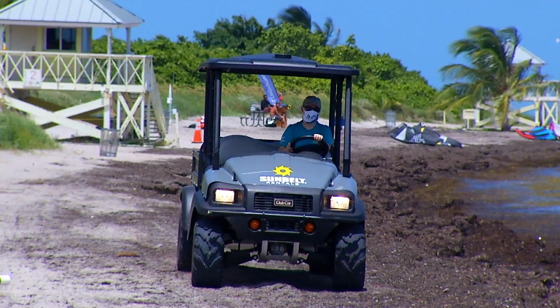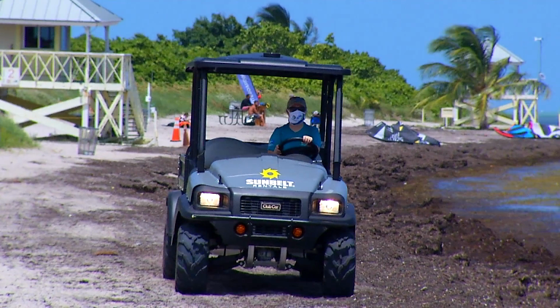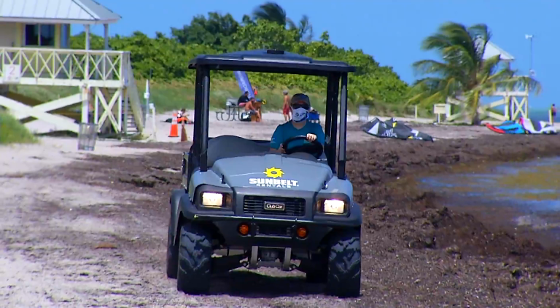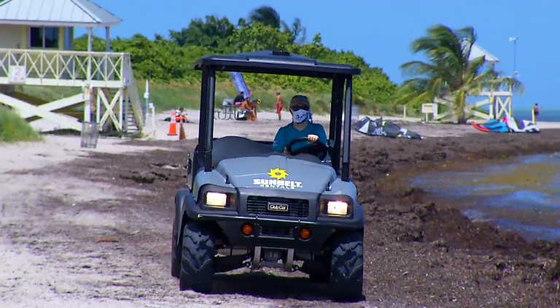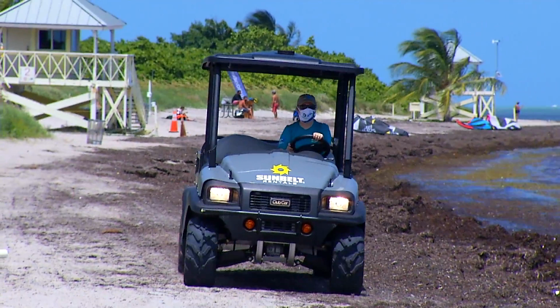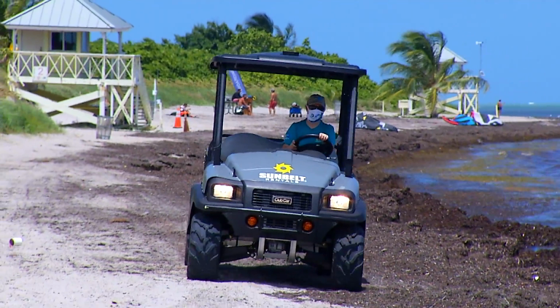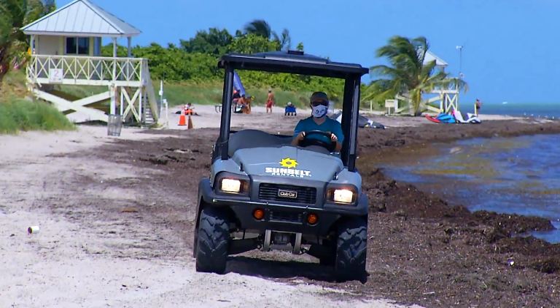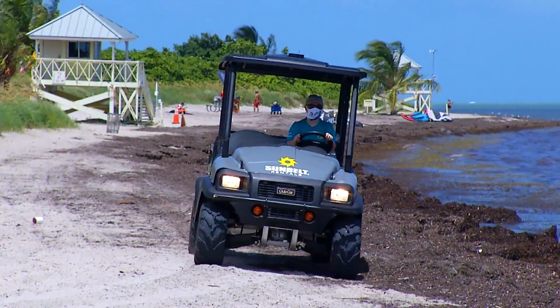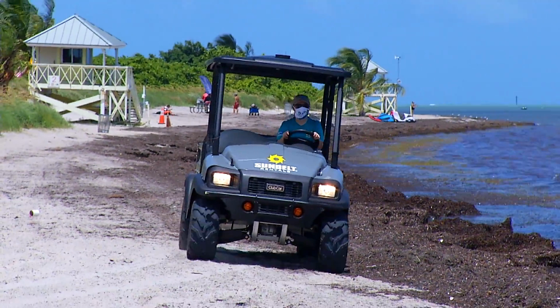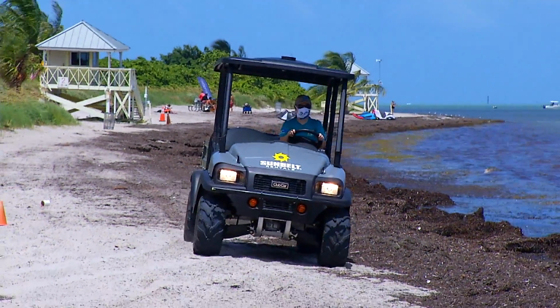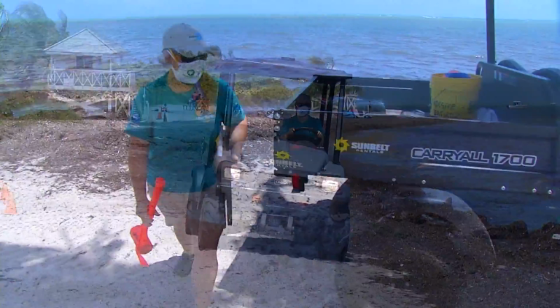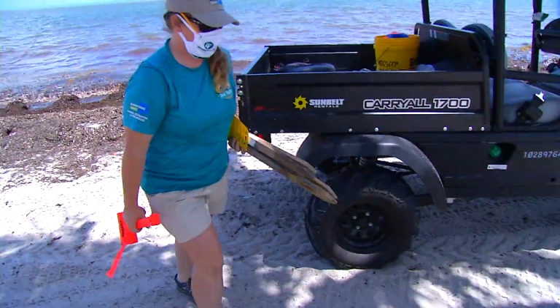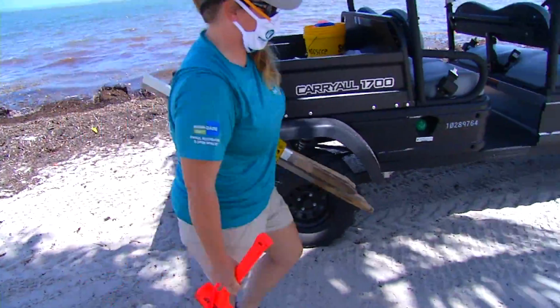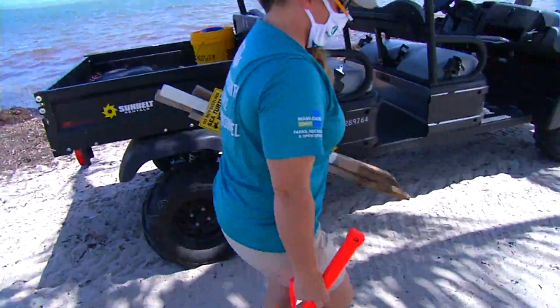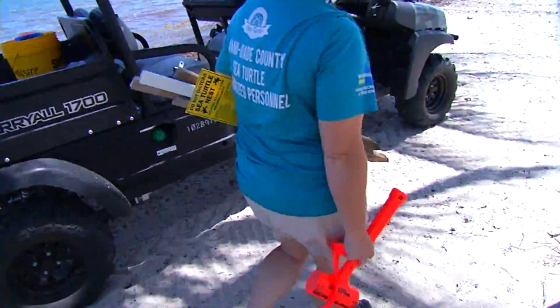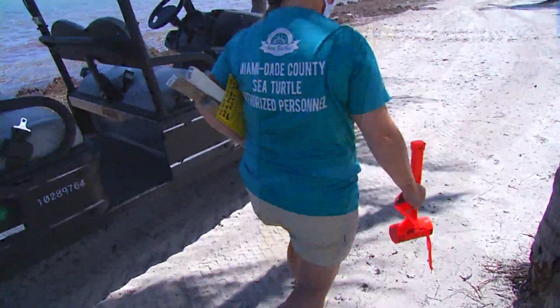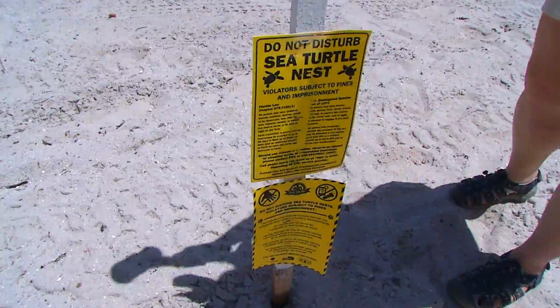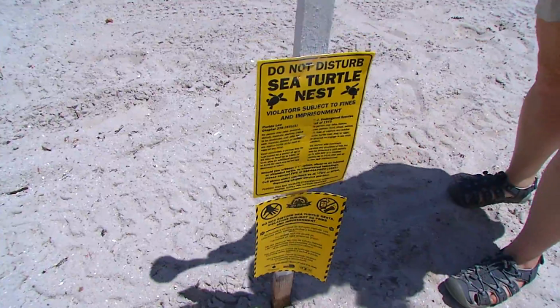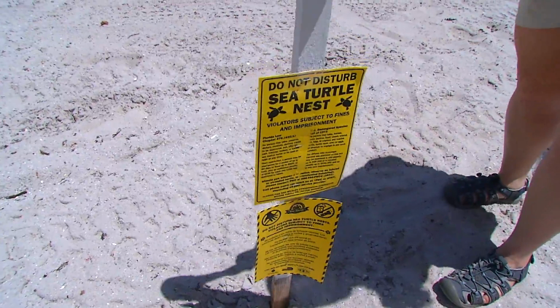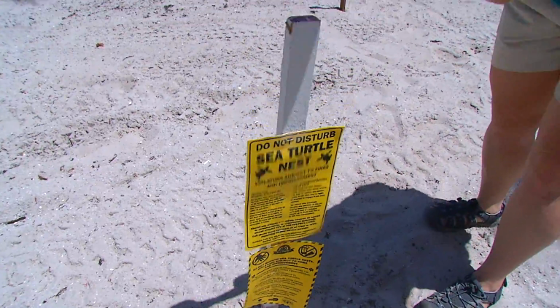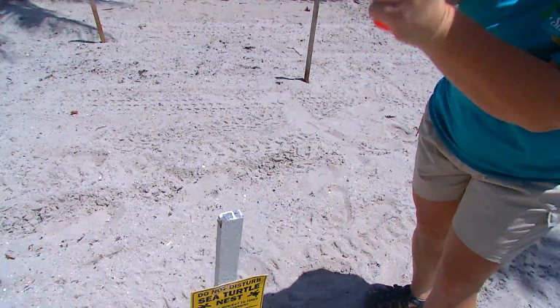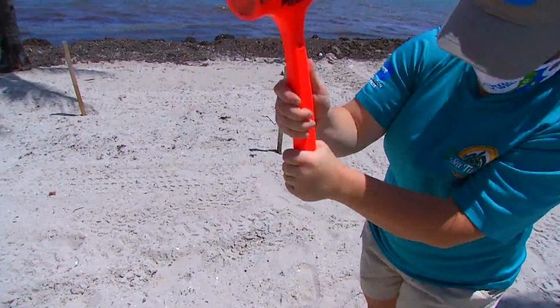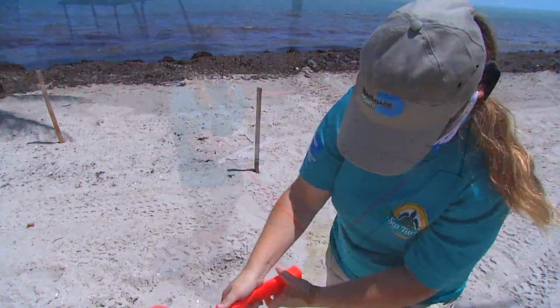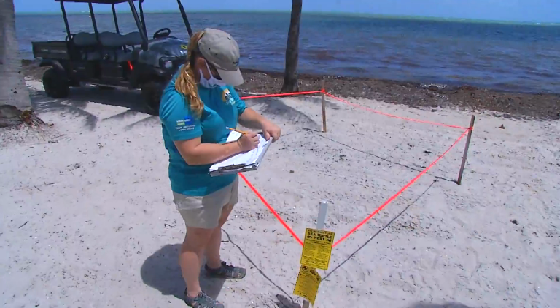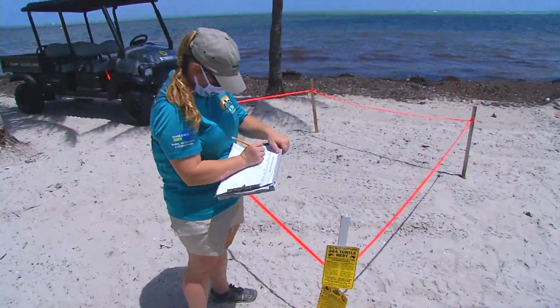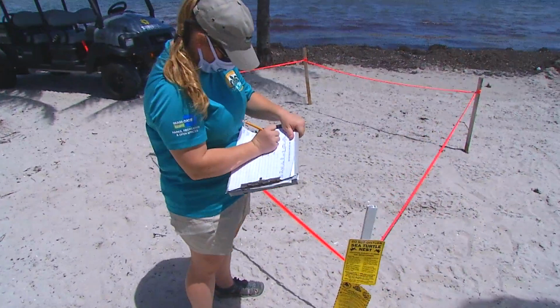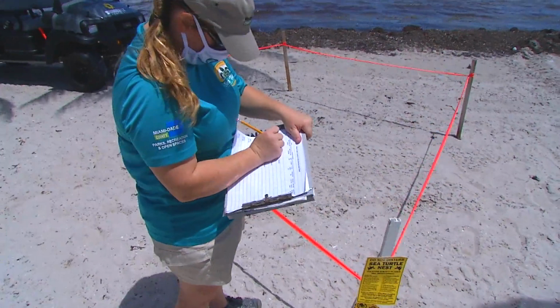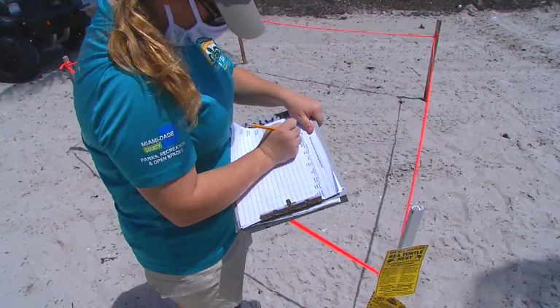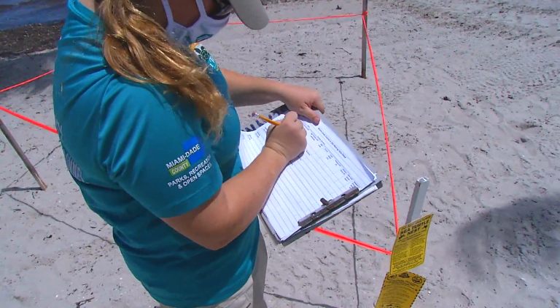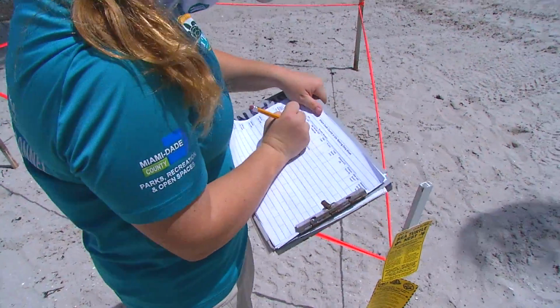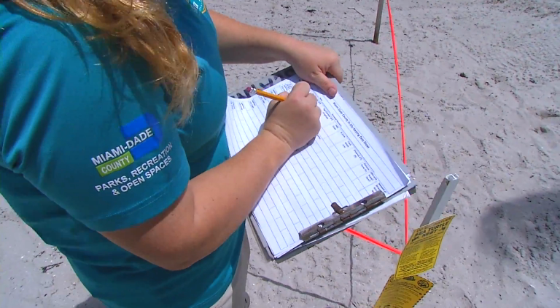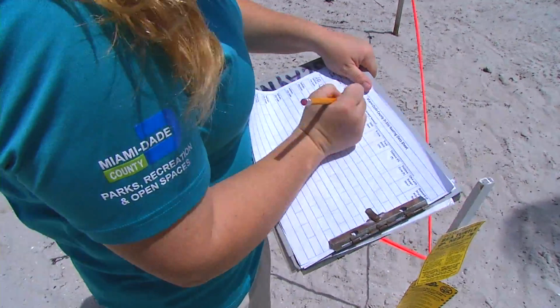We monitor about 19 miles of beach within all of Miami-Dade County. We look for new nests. Once we find a new nest, we monitor it throughout its incubation period until it hatches, and then once it hatches we conduct hatch success evaluations on it.